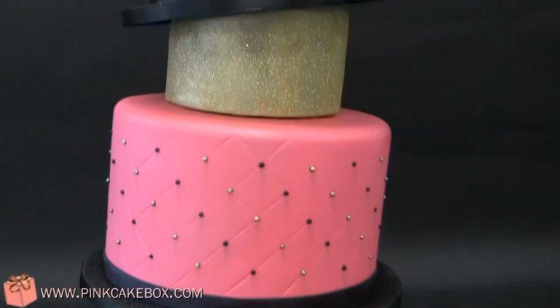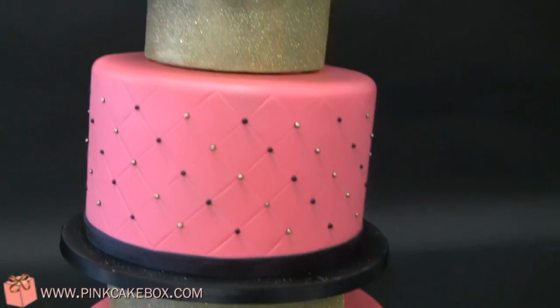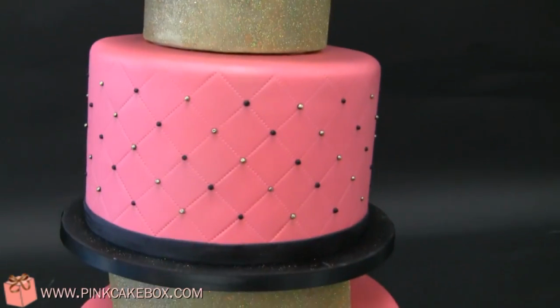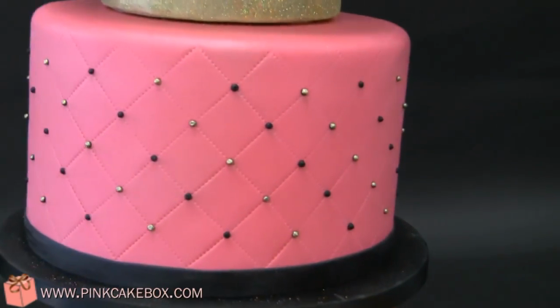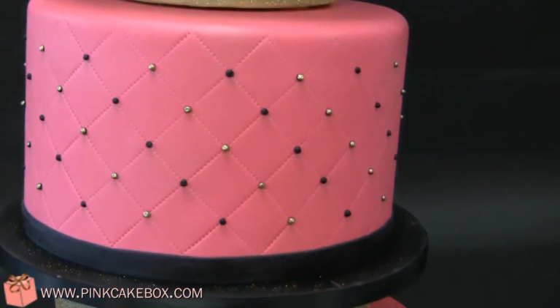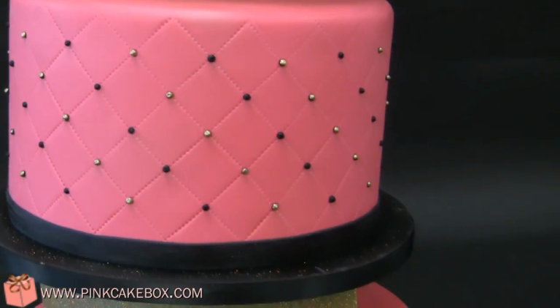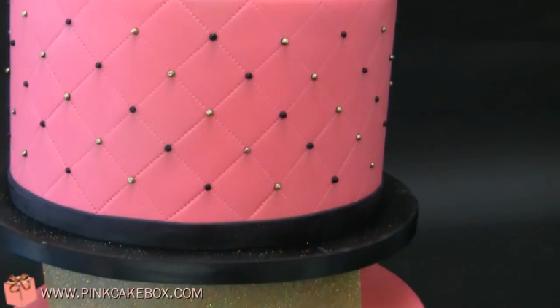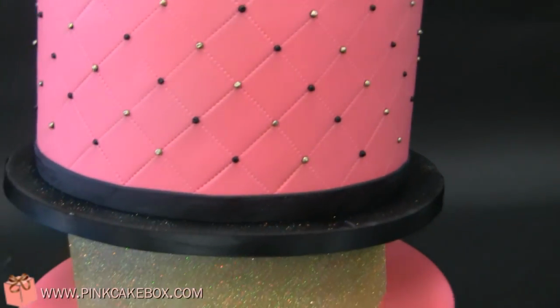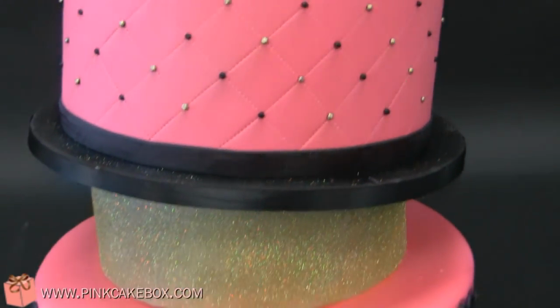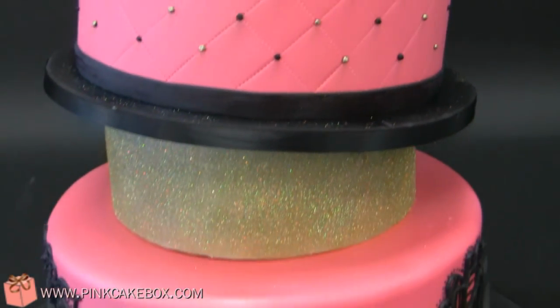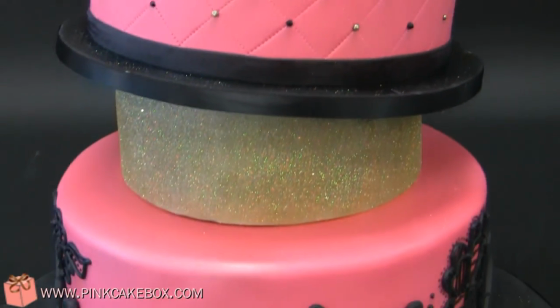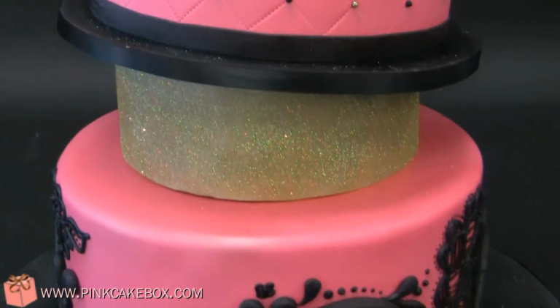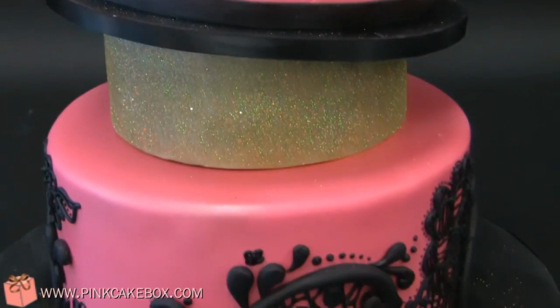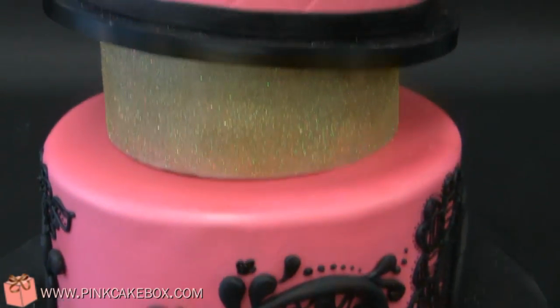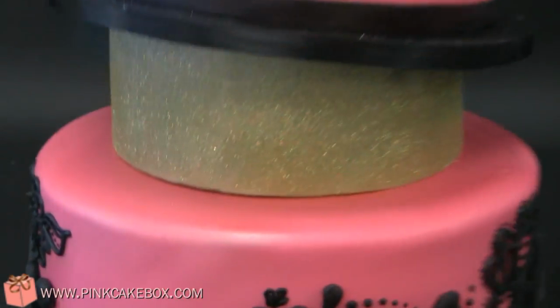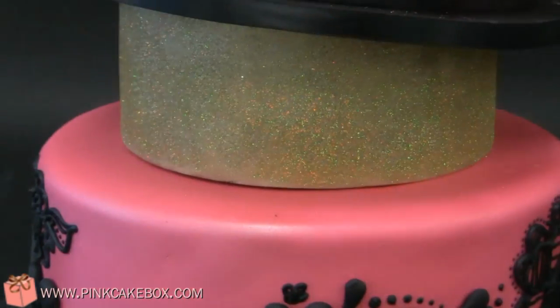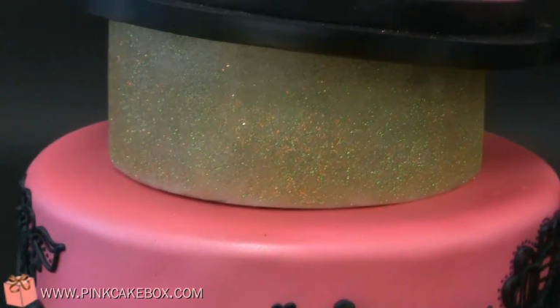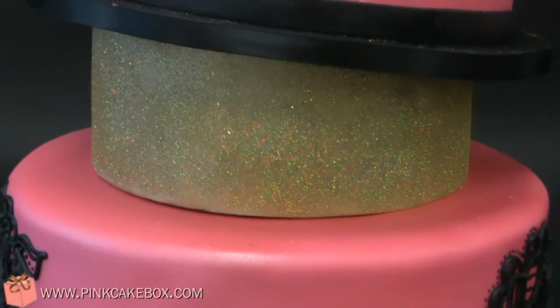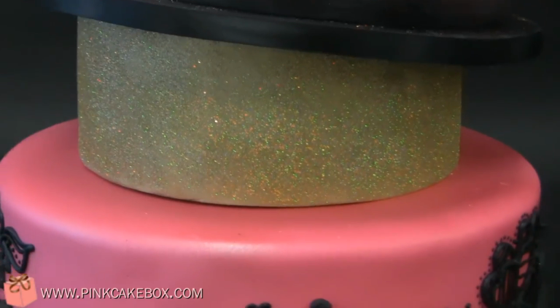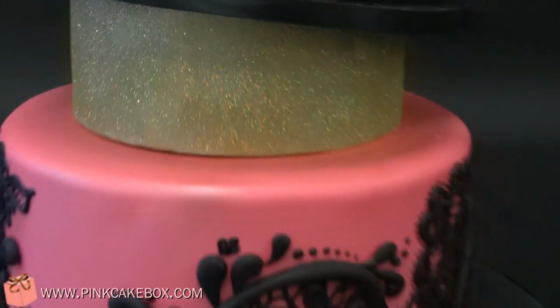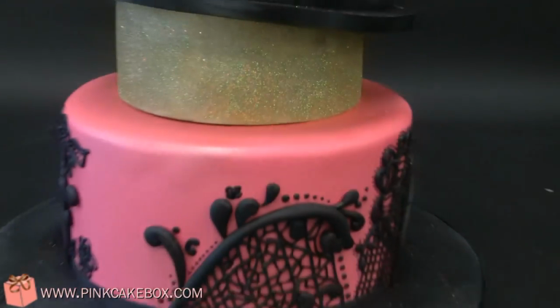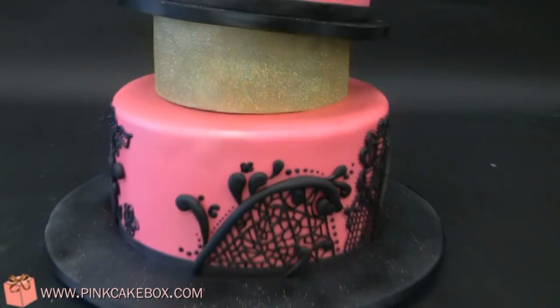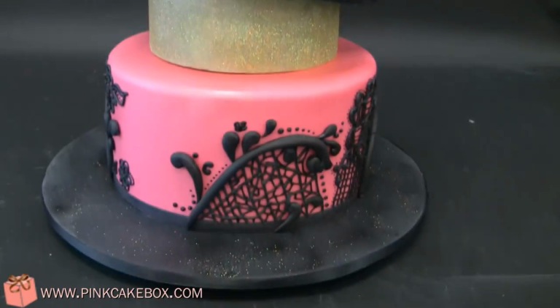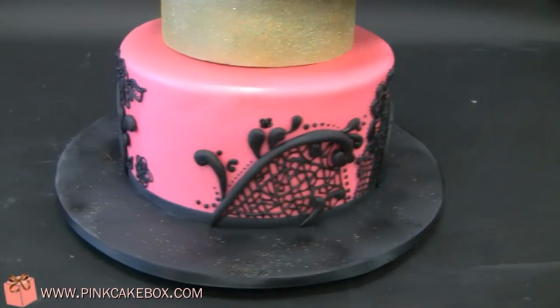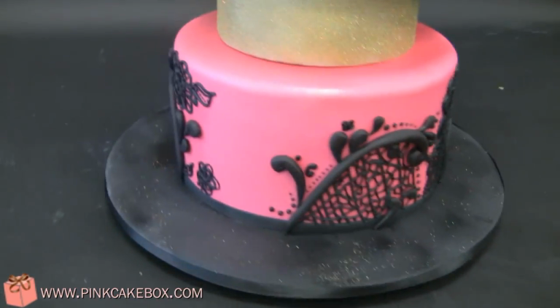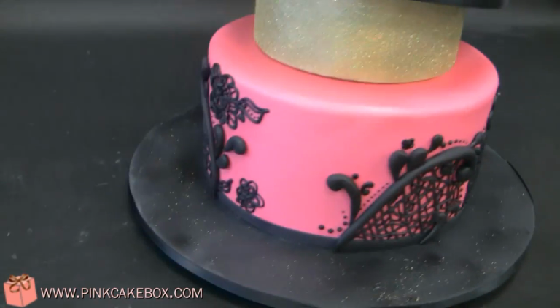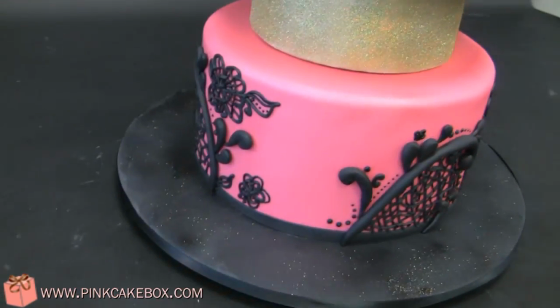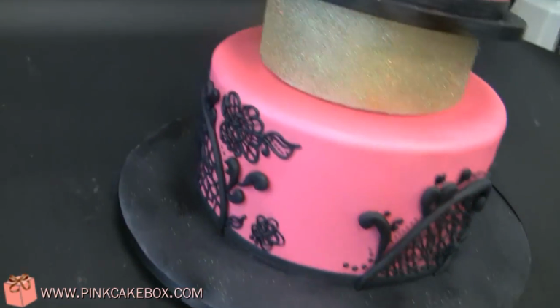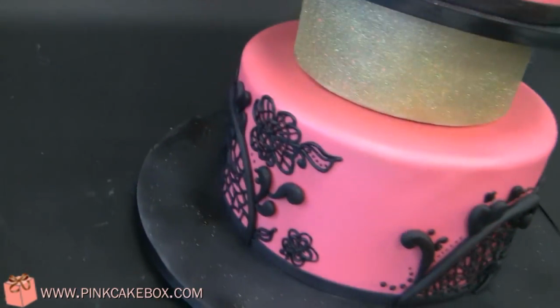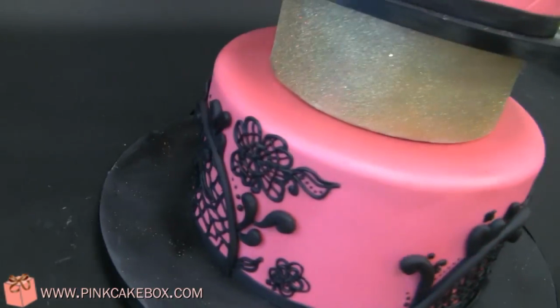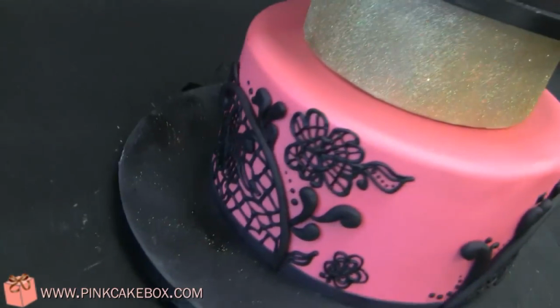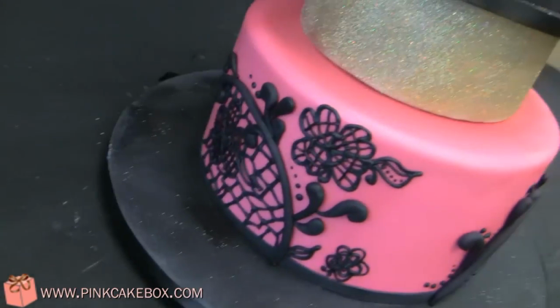Then we have a quilted tier with gold and black dots and another very glittery separator, and then lots of lace all around the back and the bottom.